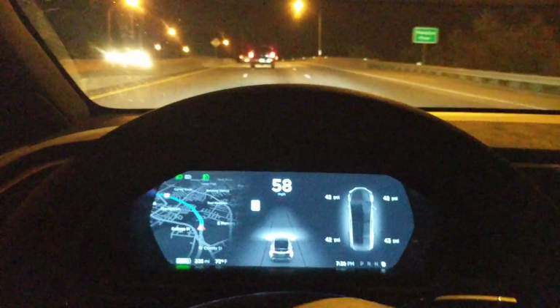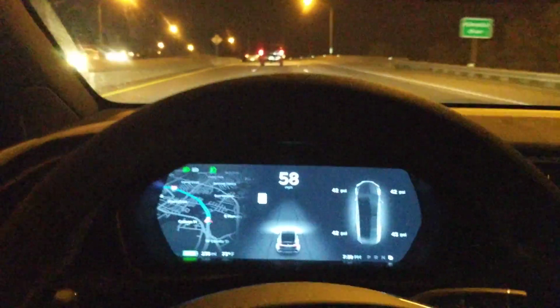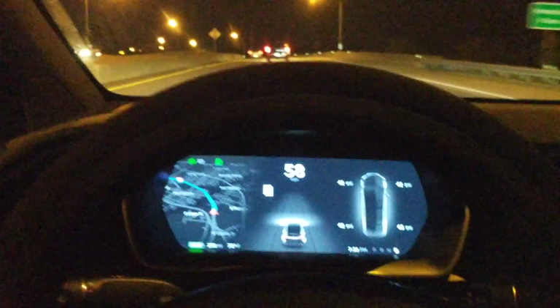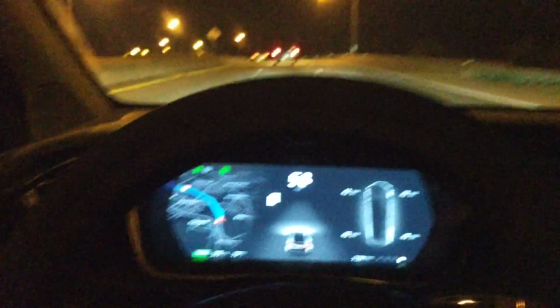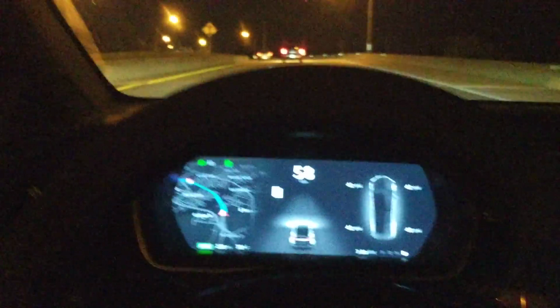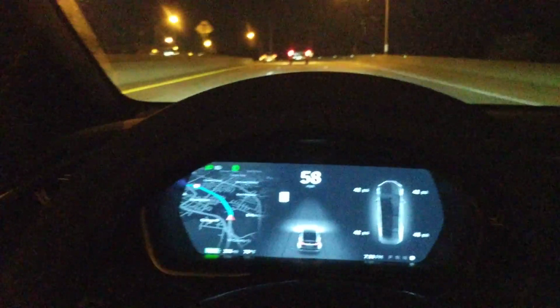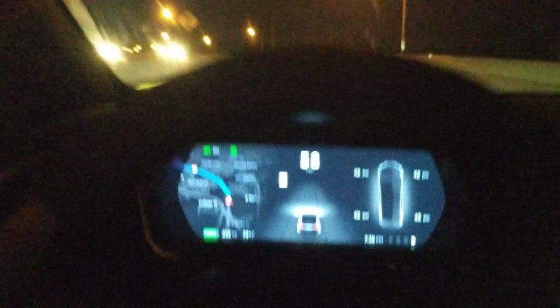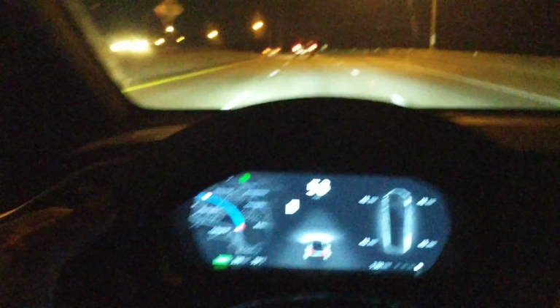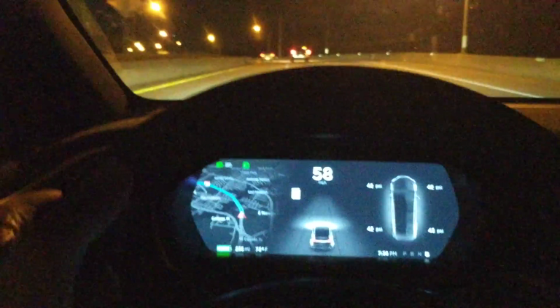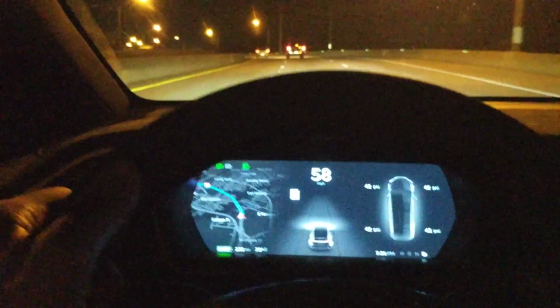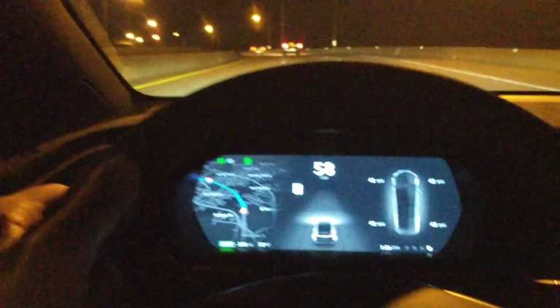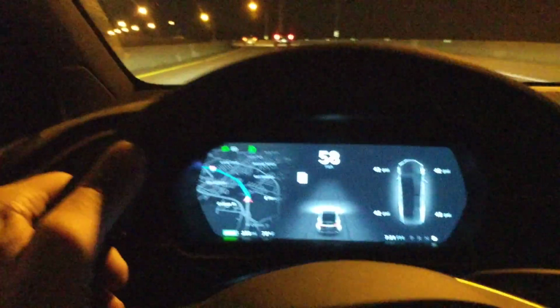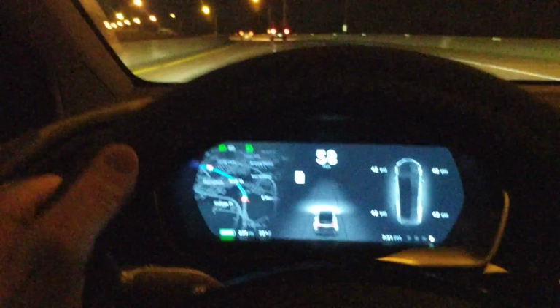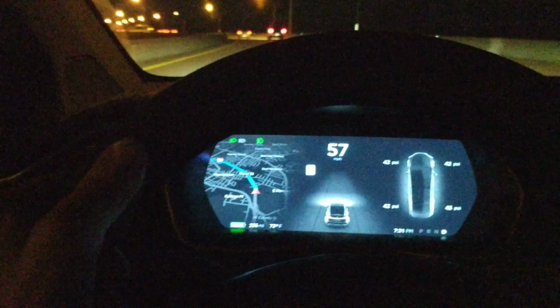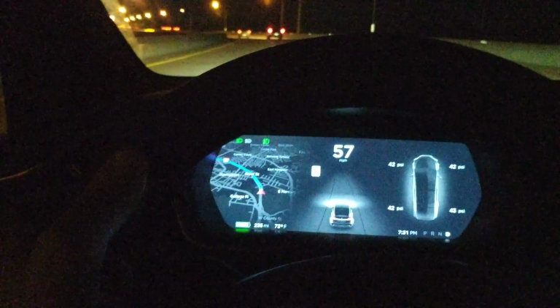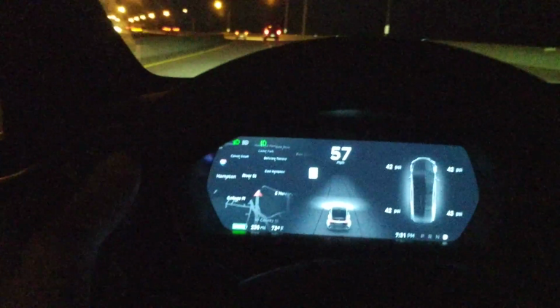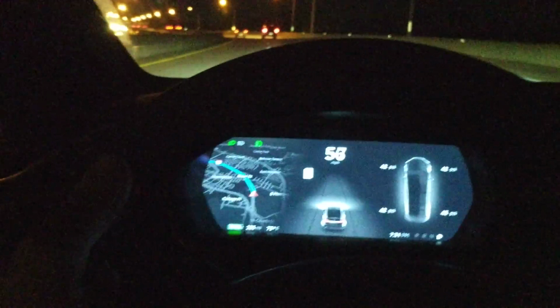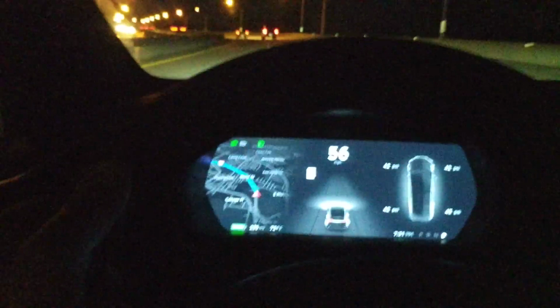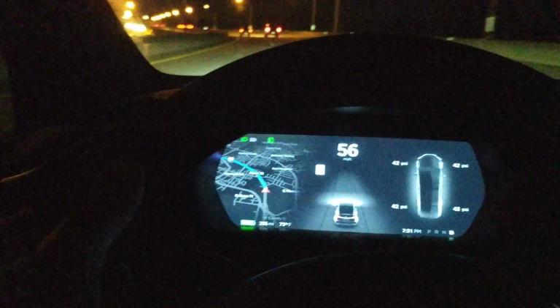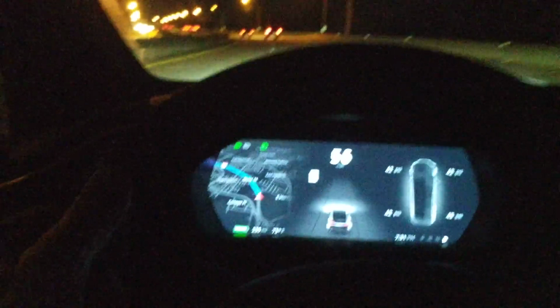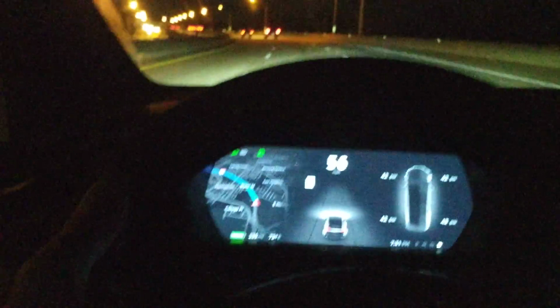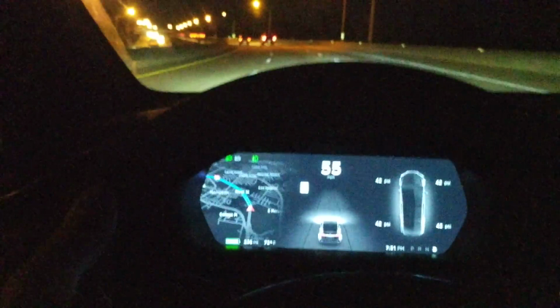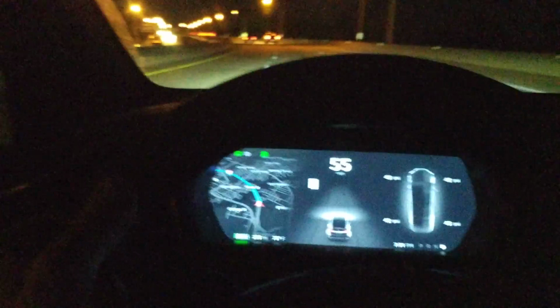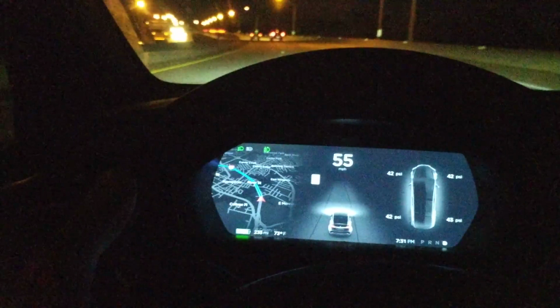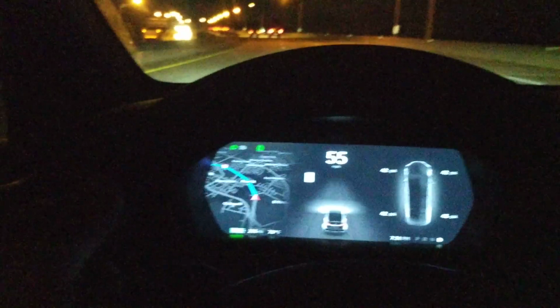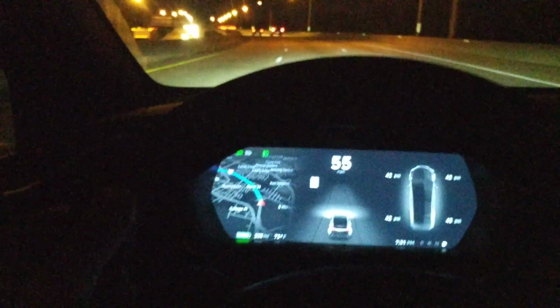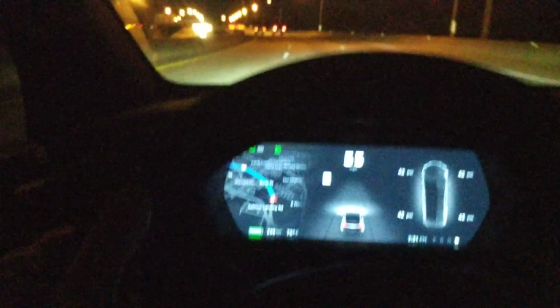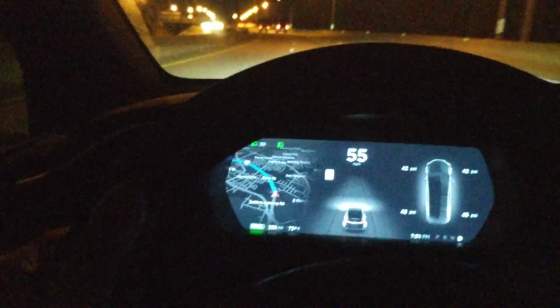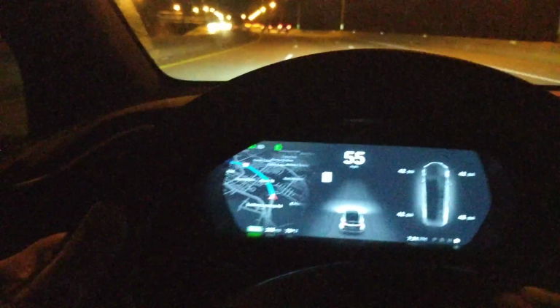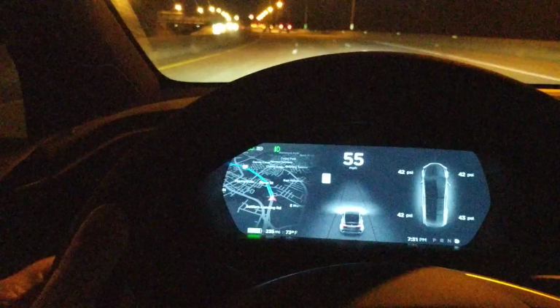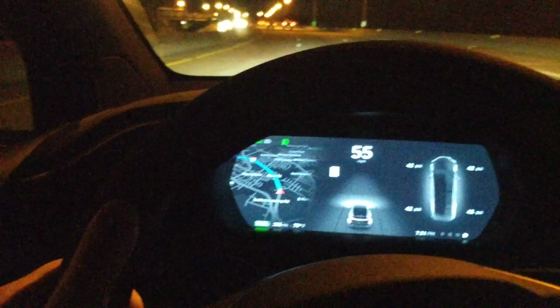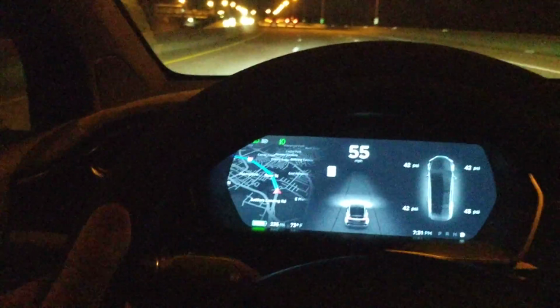Unfortunately, right now I'm not able to use my autopilot. As you can see, it's got the black lines — it knows where the lines are, but the gray isn't there, so it's not giving me the okay to engage.